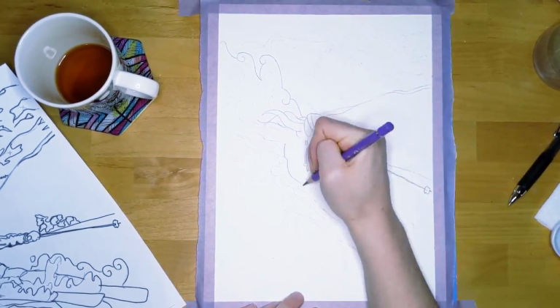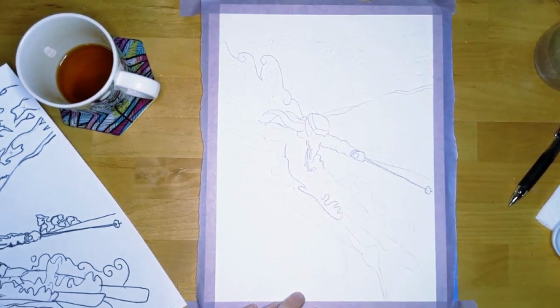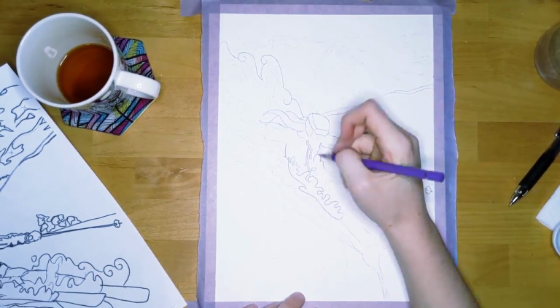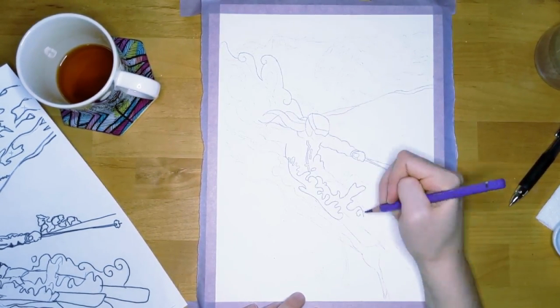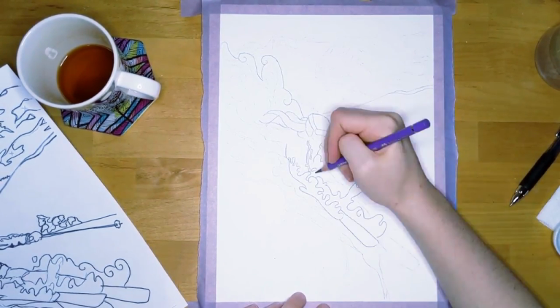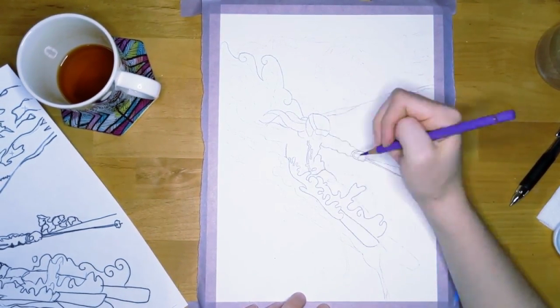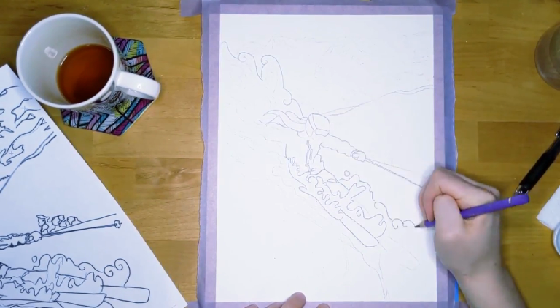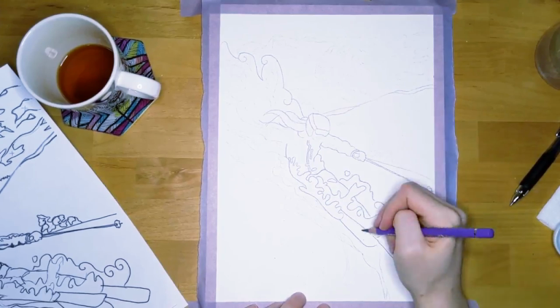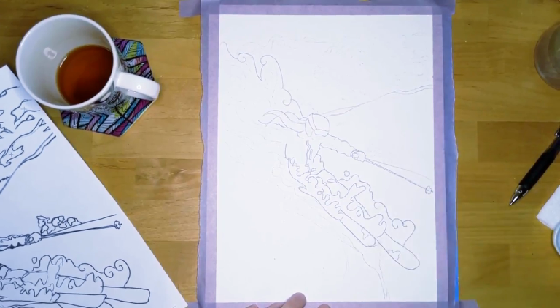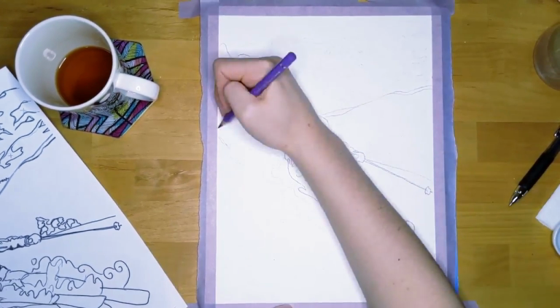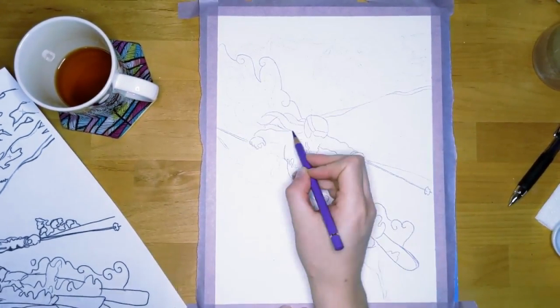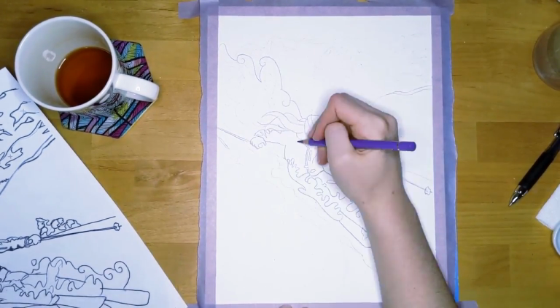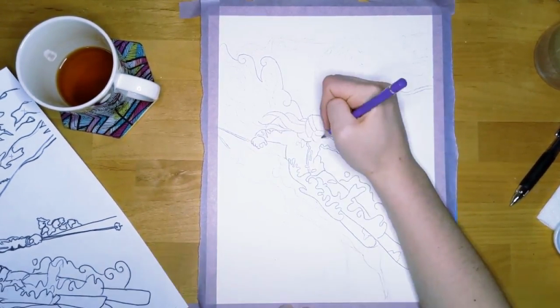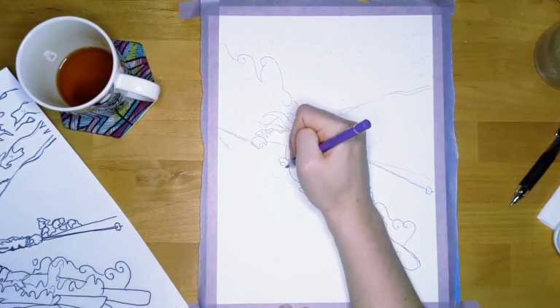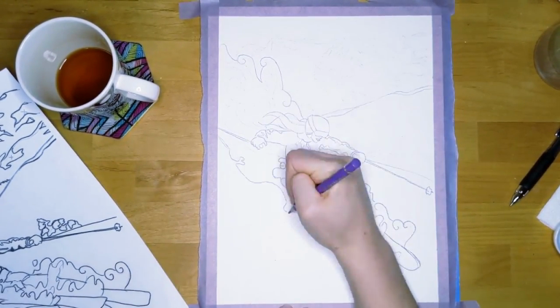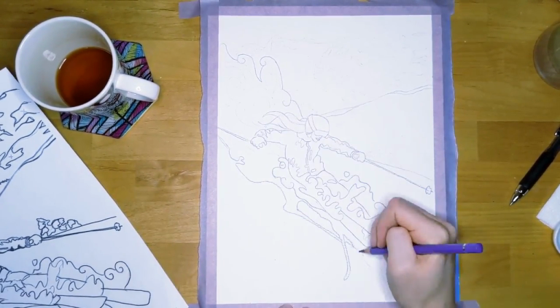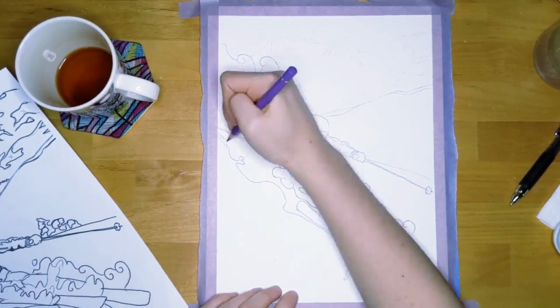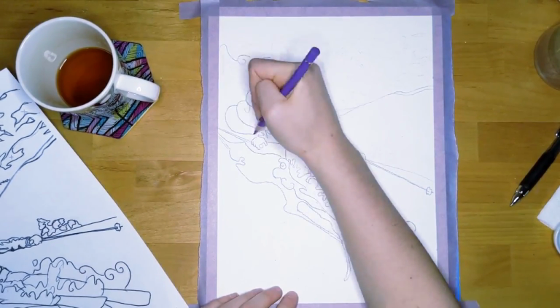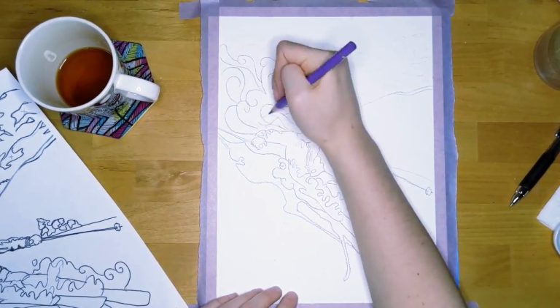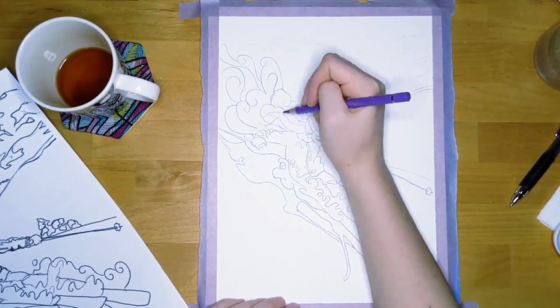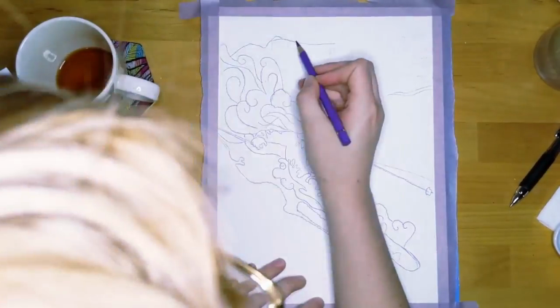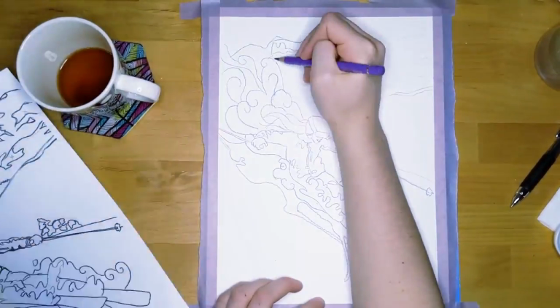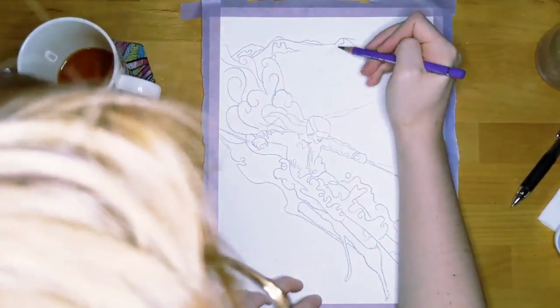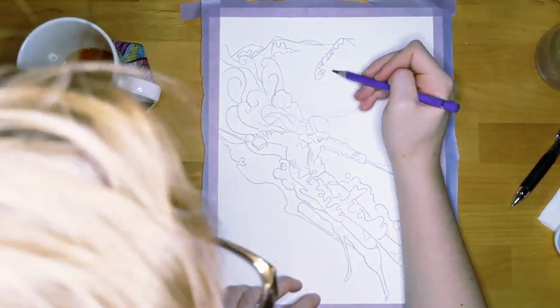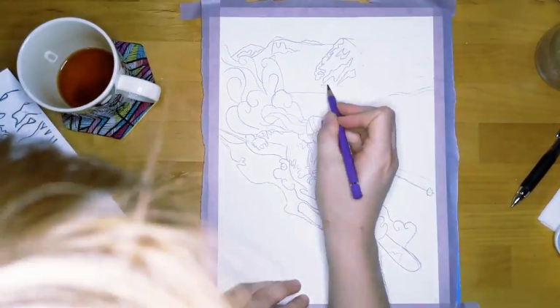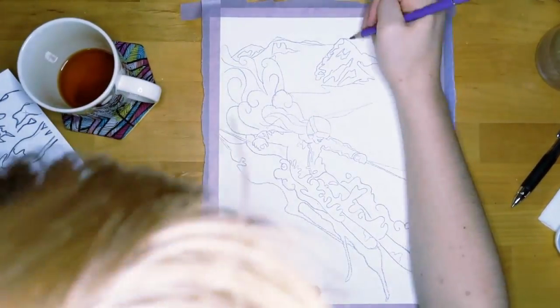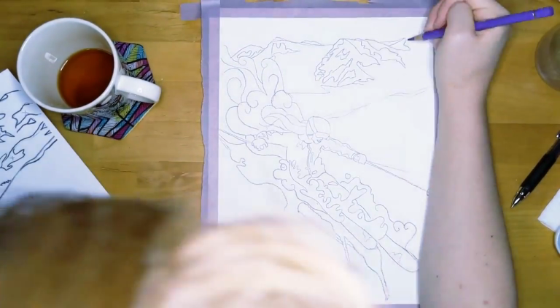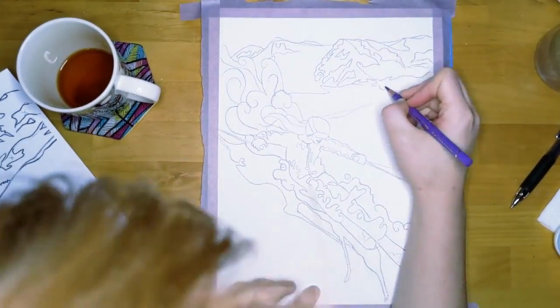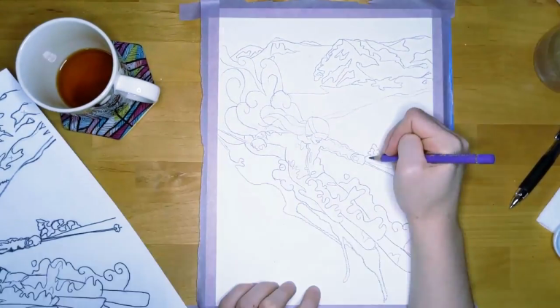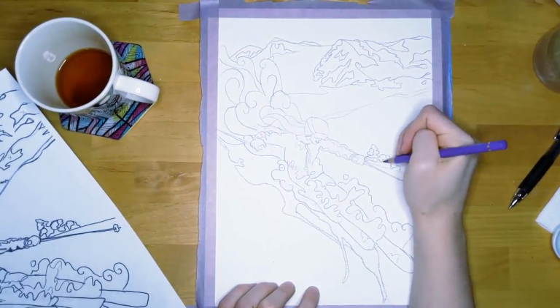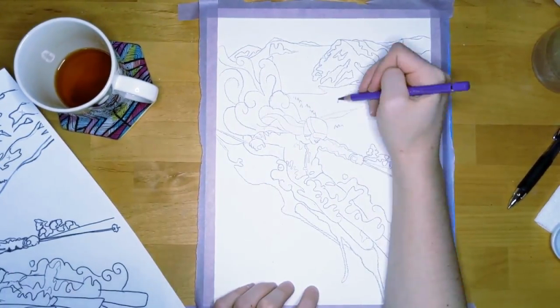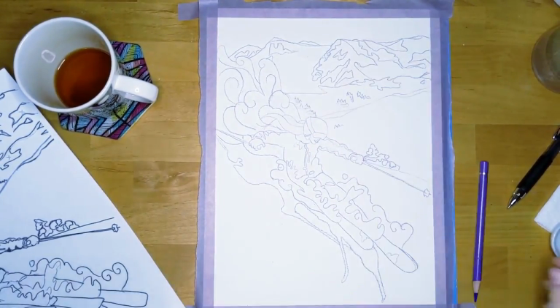I'm tracing it here, as you can see, with a colored pencil, so that you can see the sketch better, and so that the oil-based colored pencil can actually resist the water a bit, since I'm going to be using water in my paint.